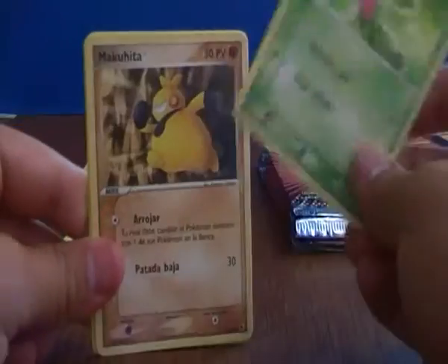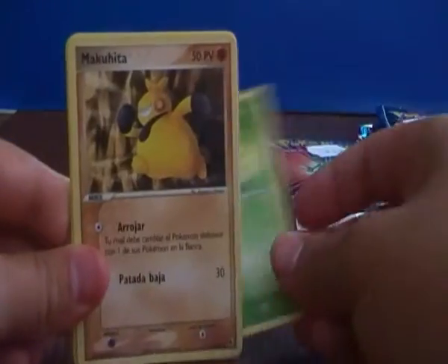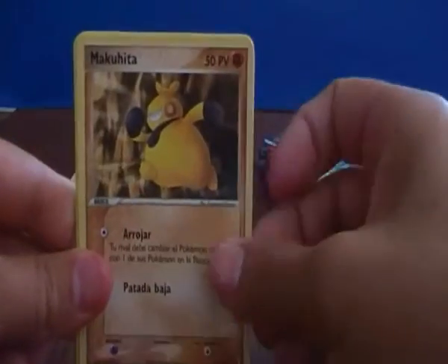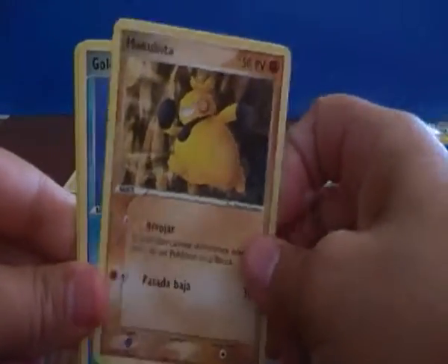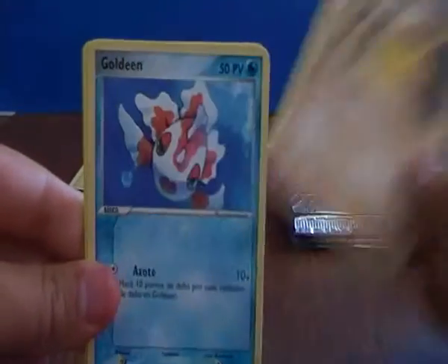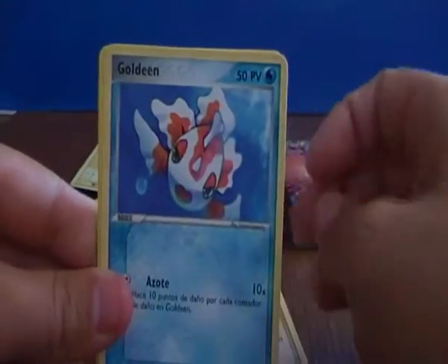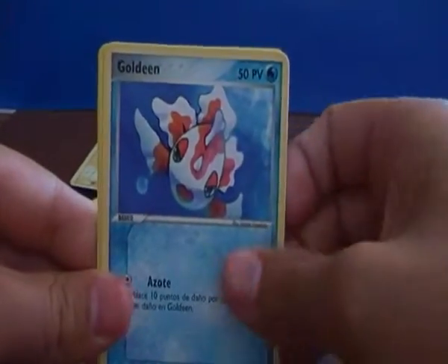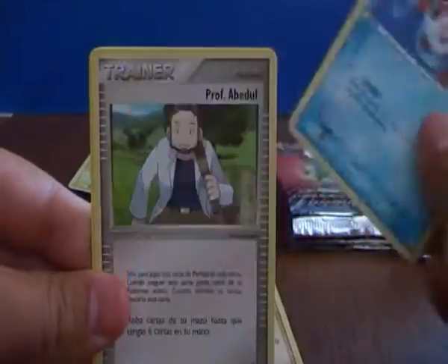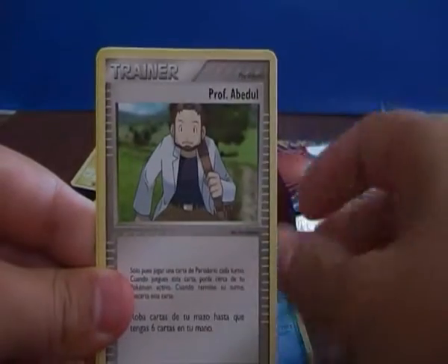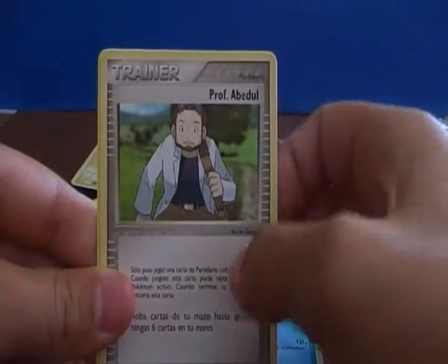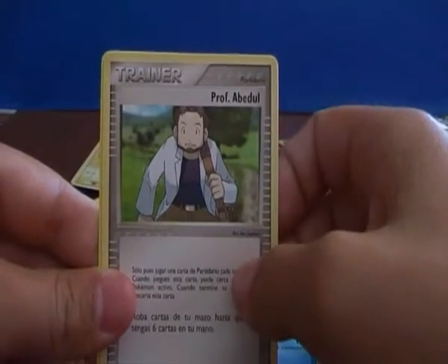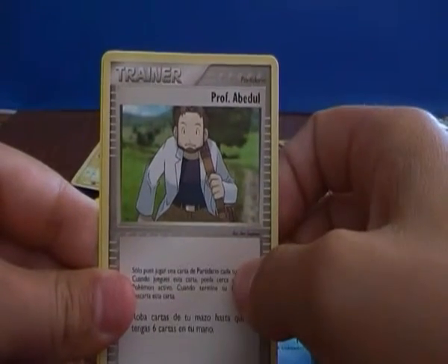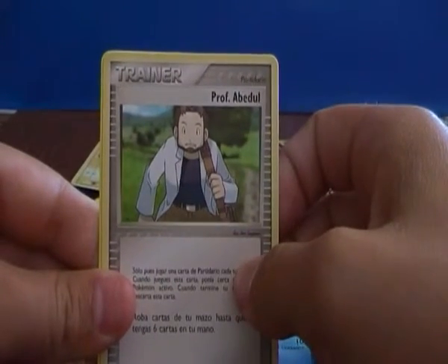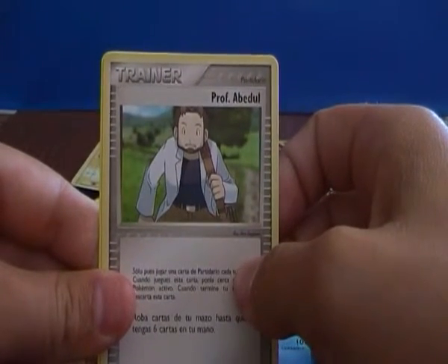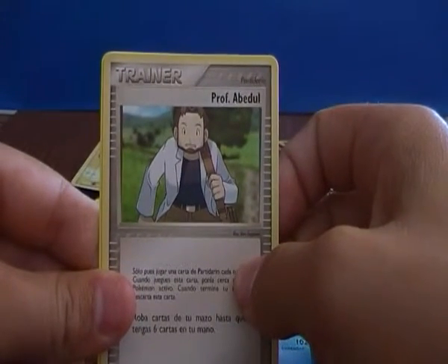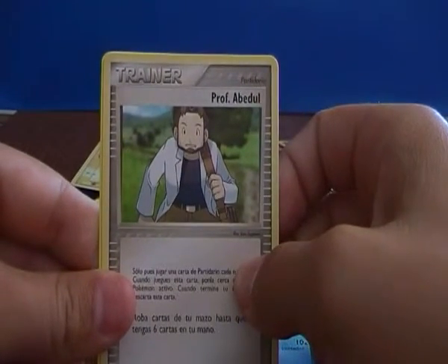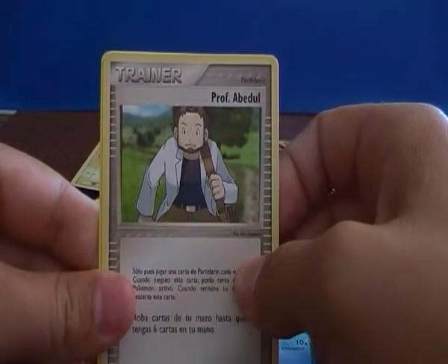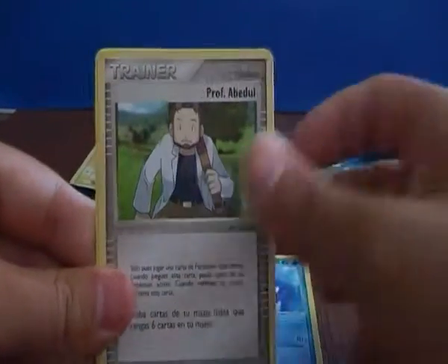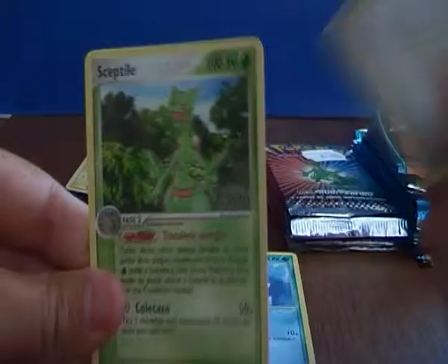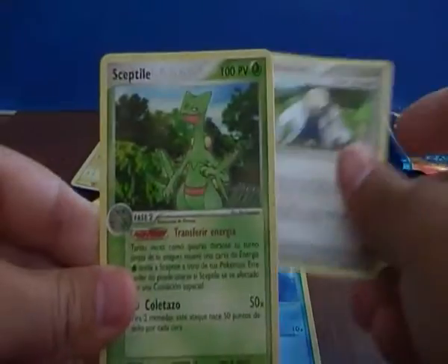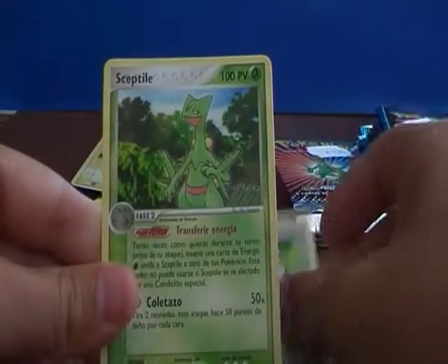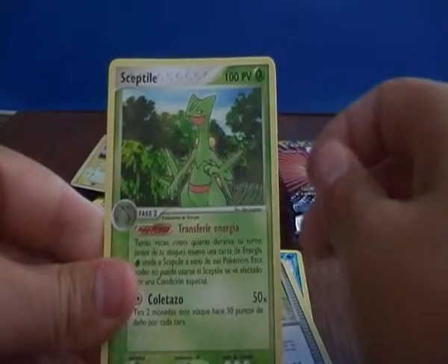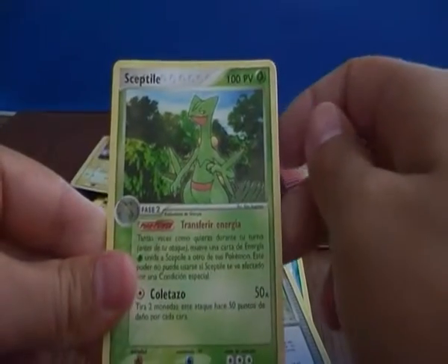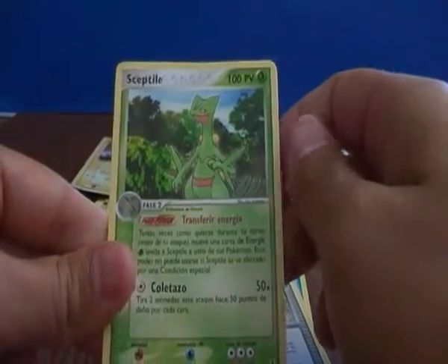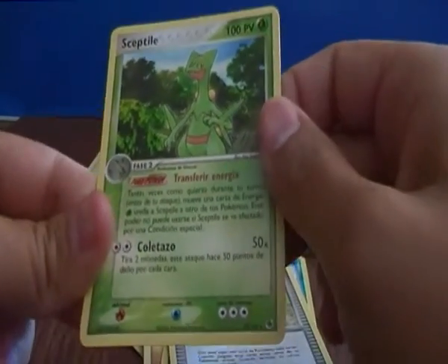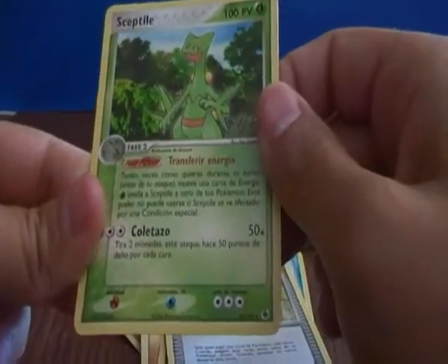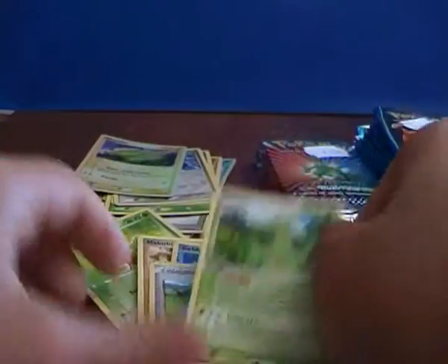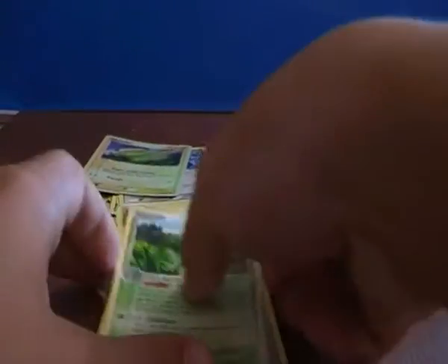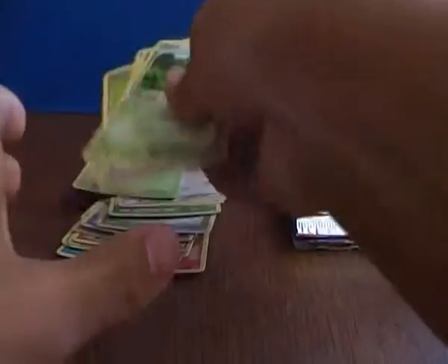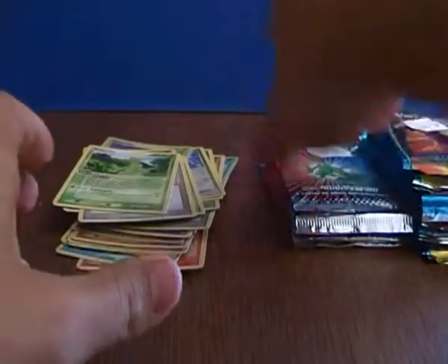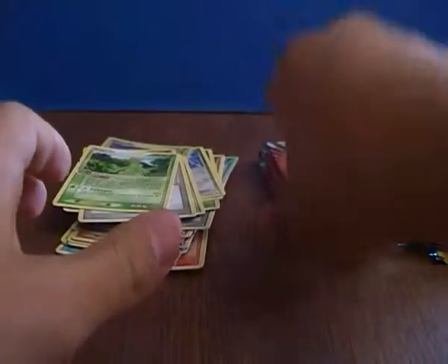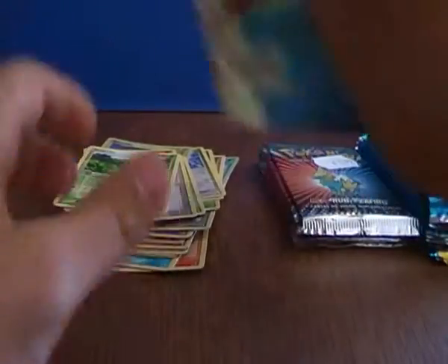We have a Treecko, Makuhita, Goldeen, Professor Birch and a Sceptile. I already have this card but whatever.